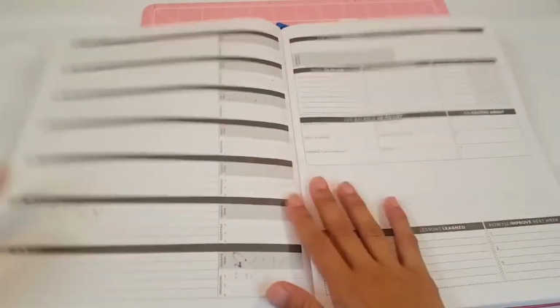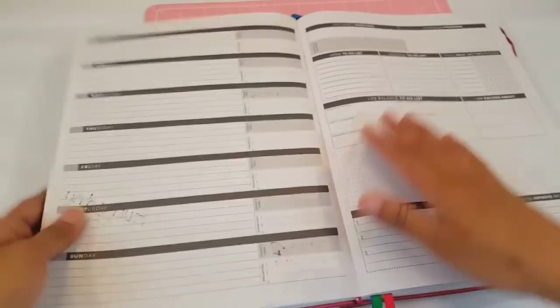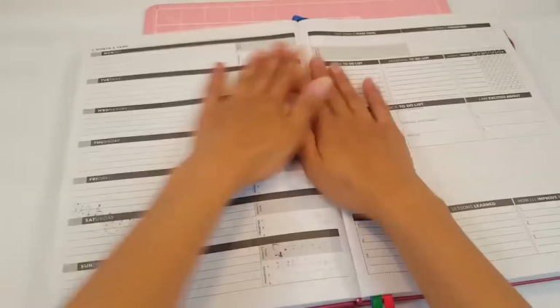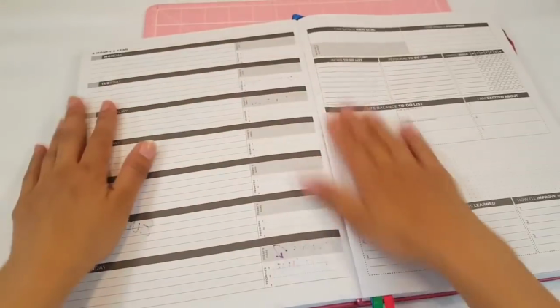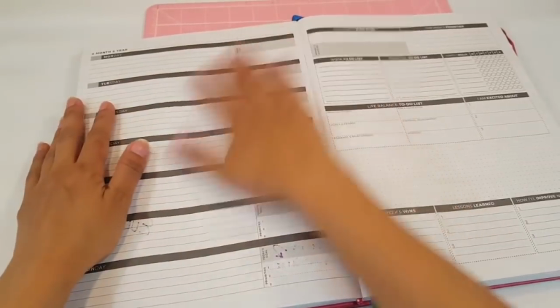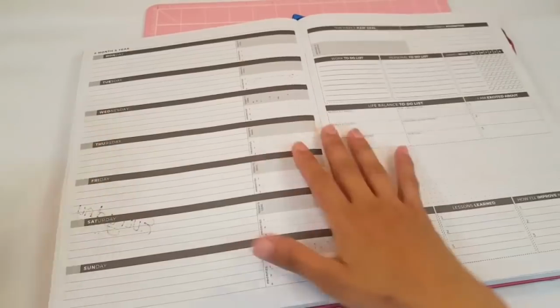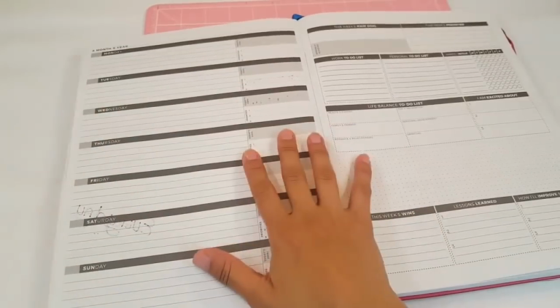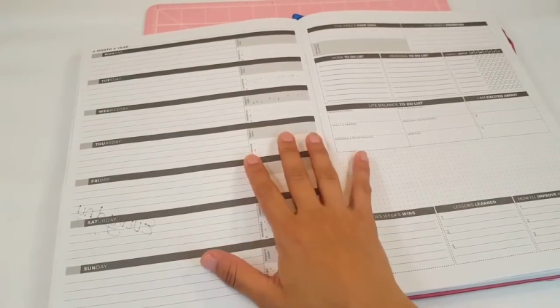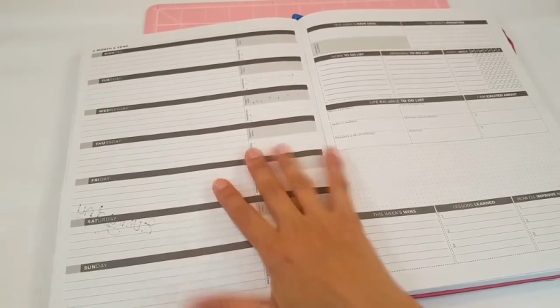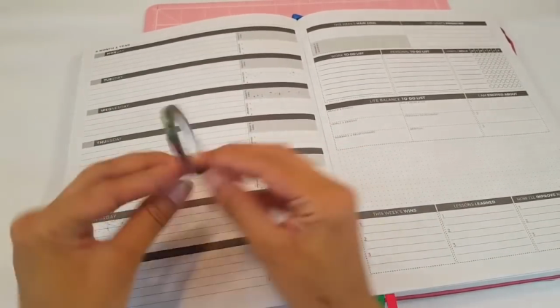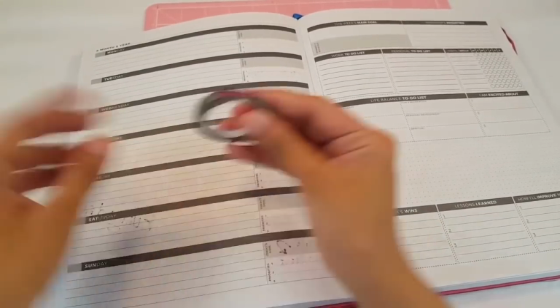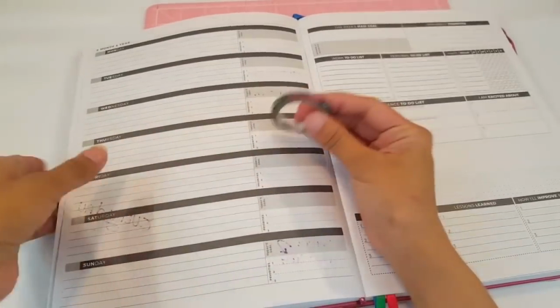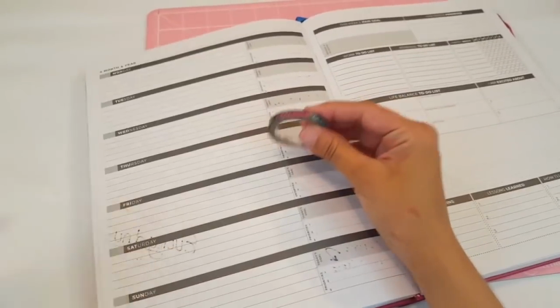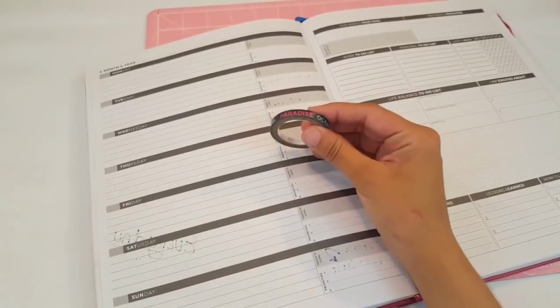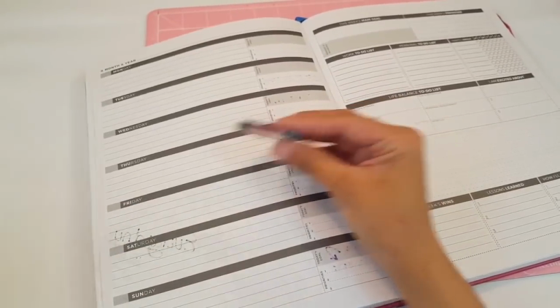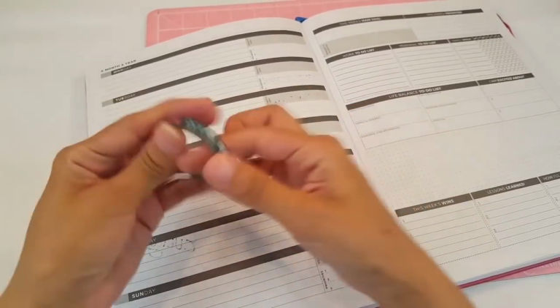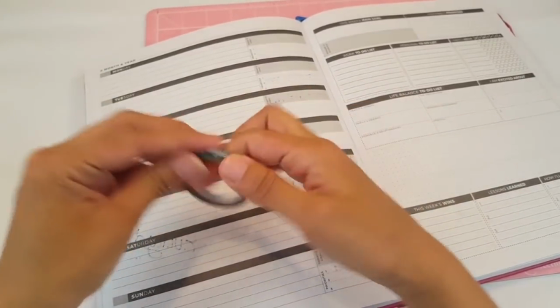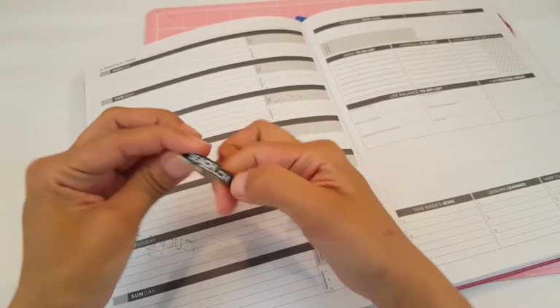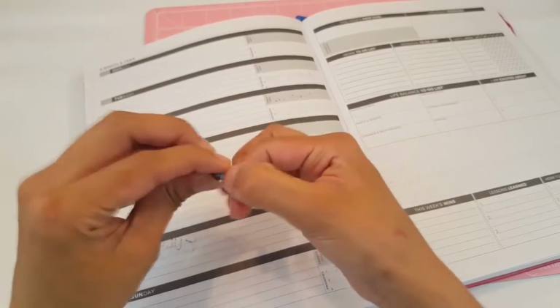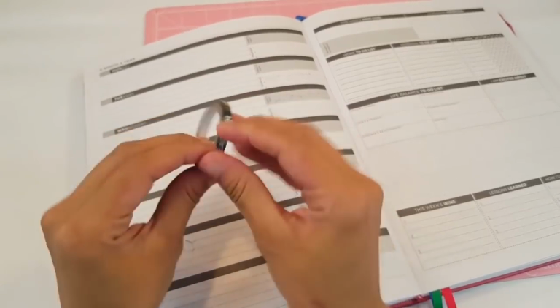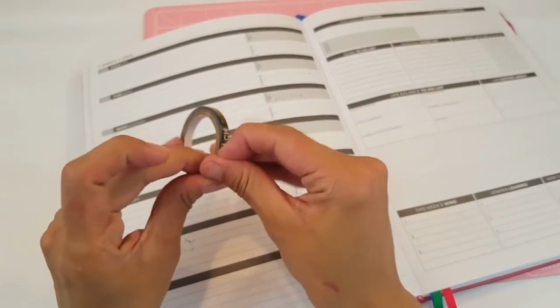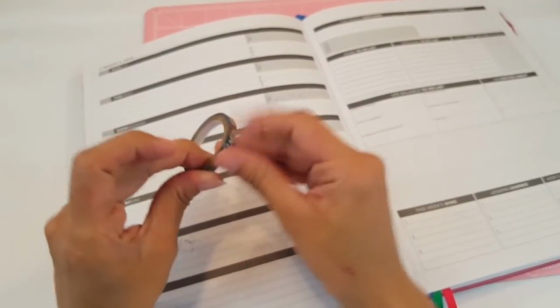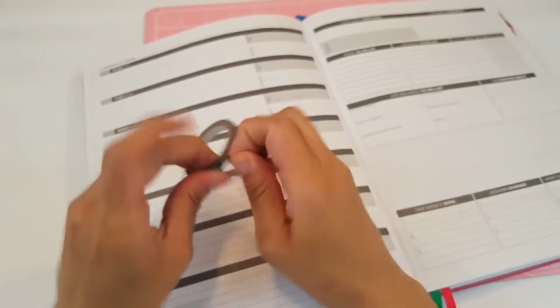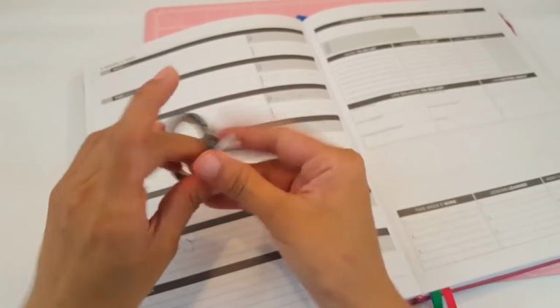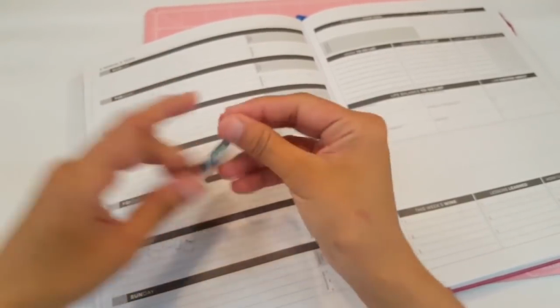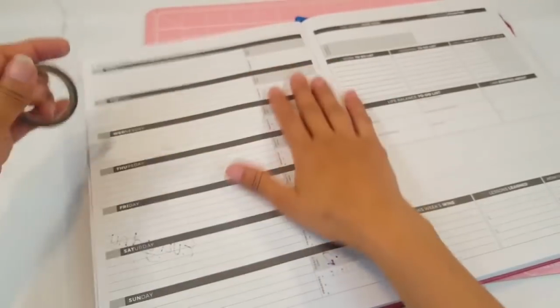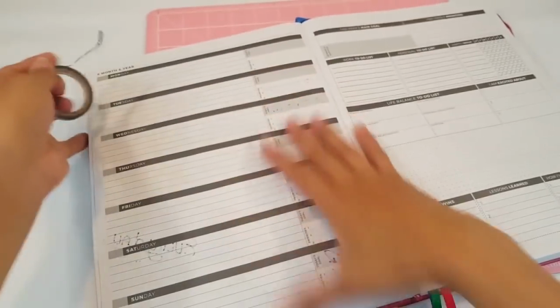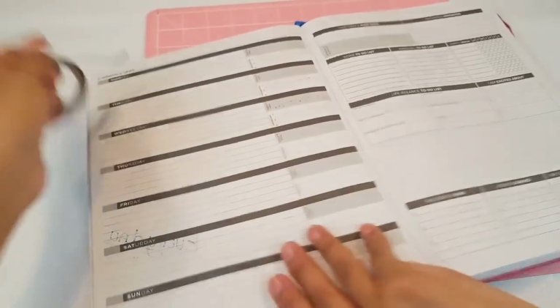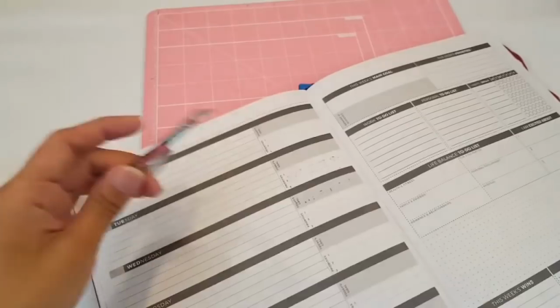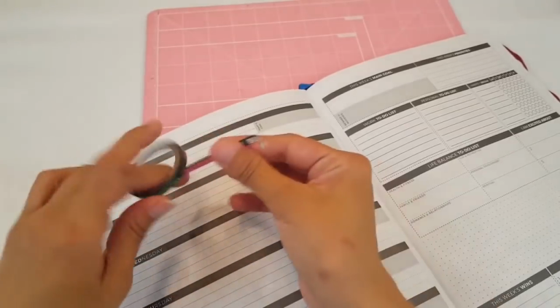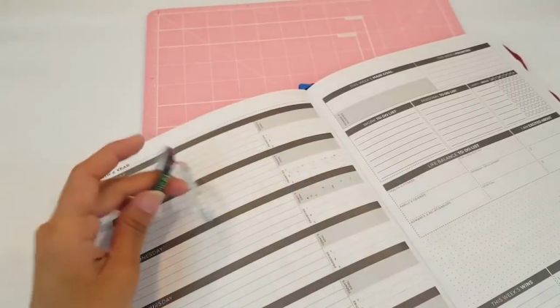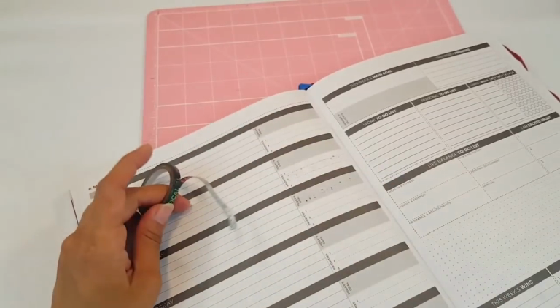But let's go ahead and start over here. I'm going to be using this washi tape right here. I'm going to do a mix of different stickers and washi tape. Let me go ahead and lay all this down and I'll be right back.